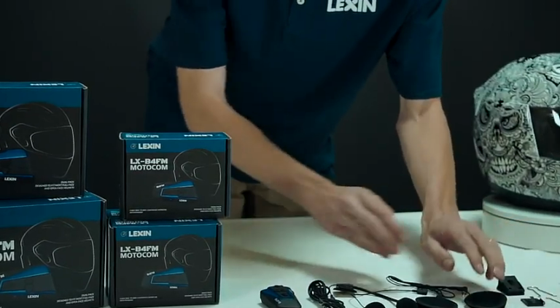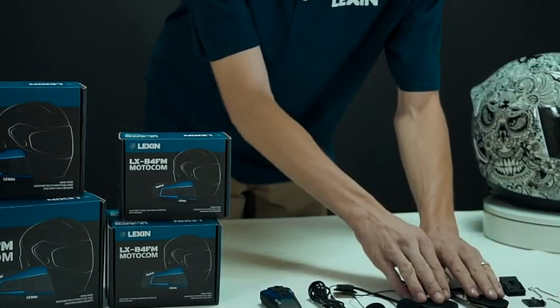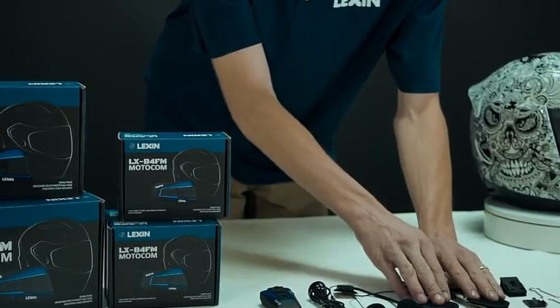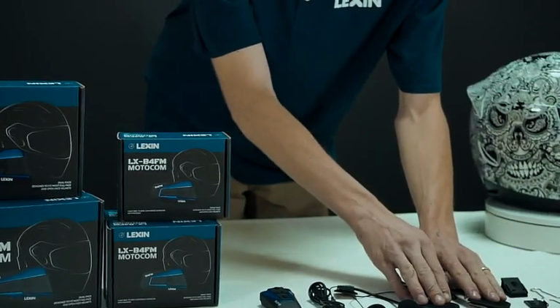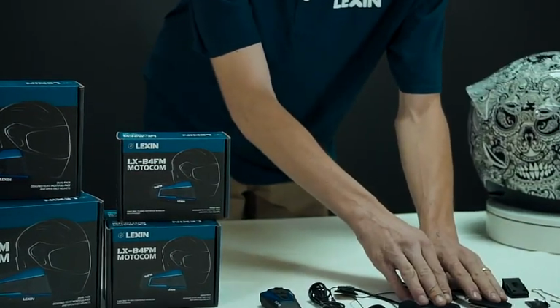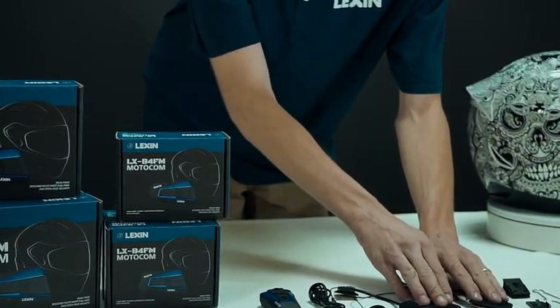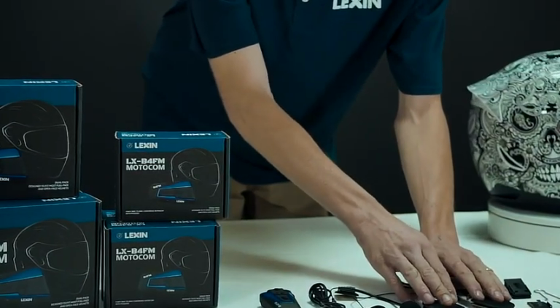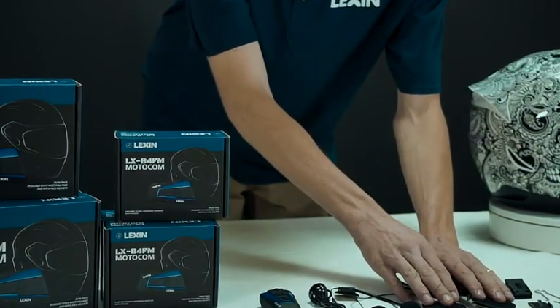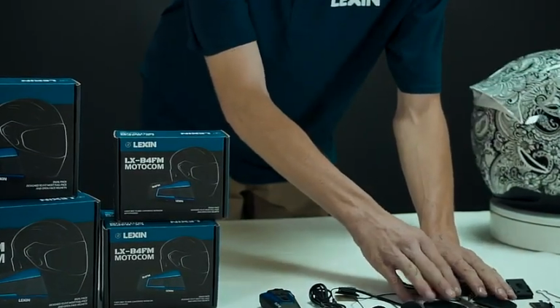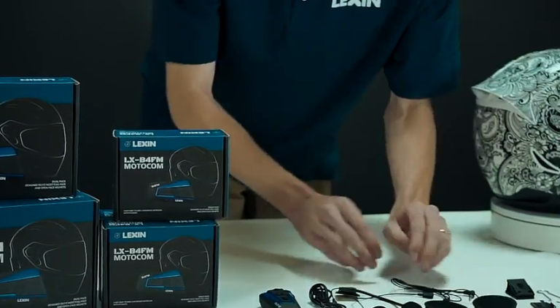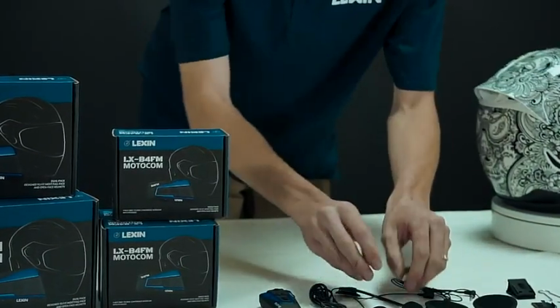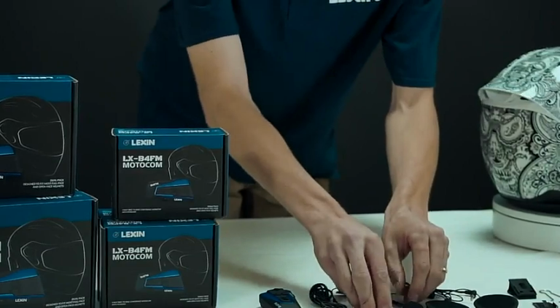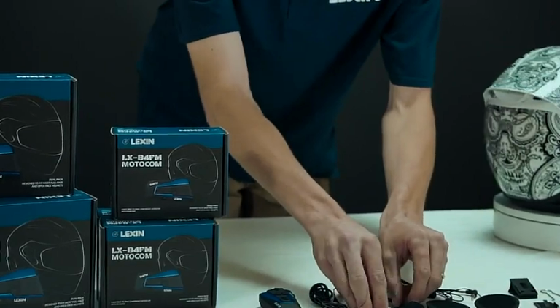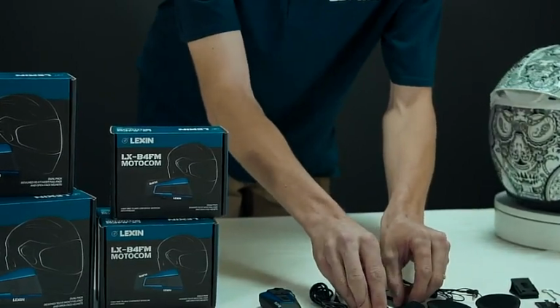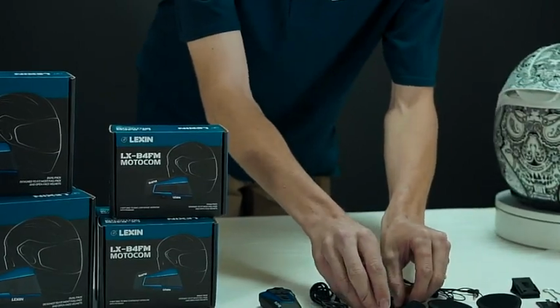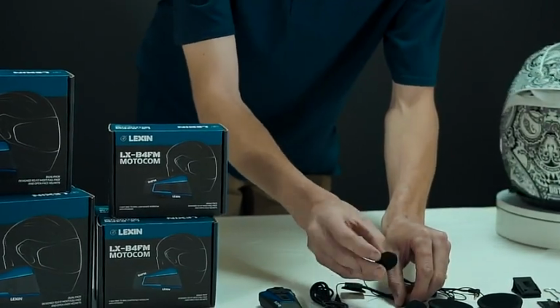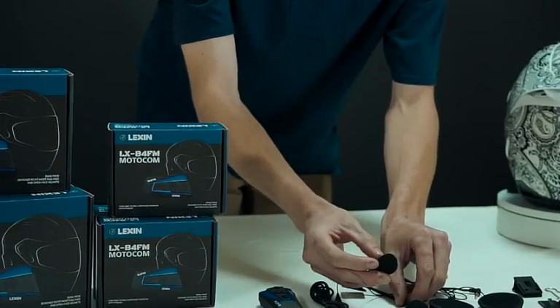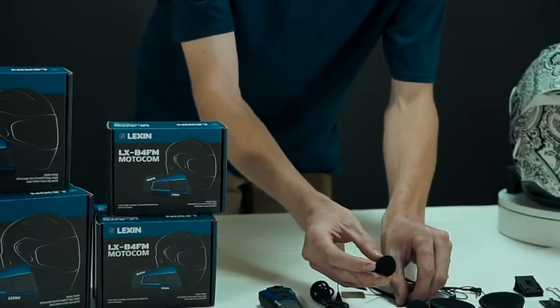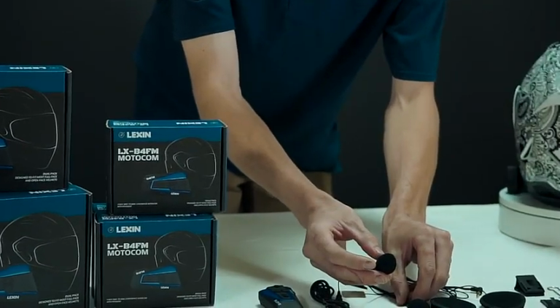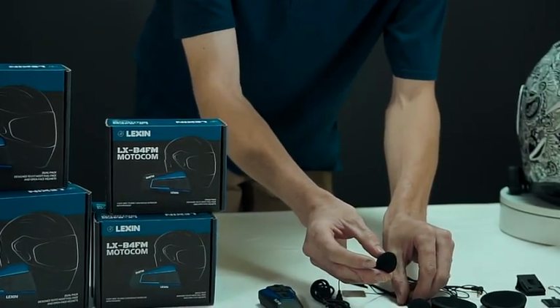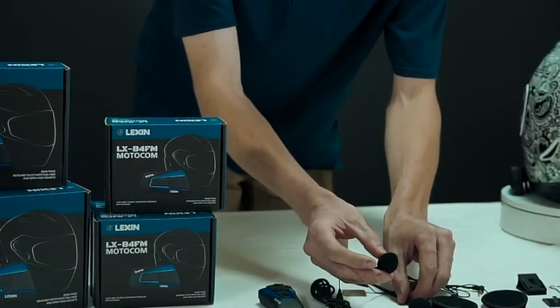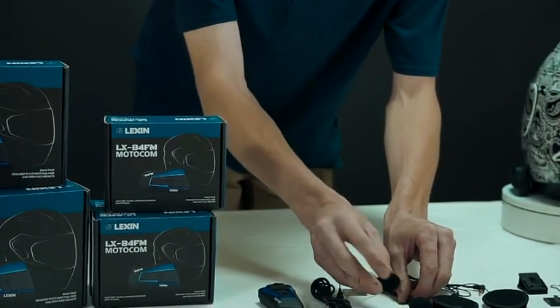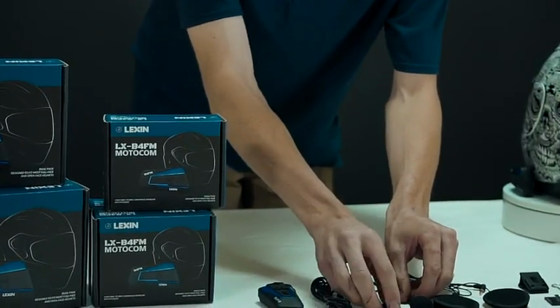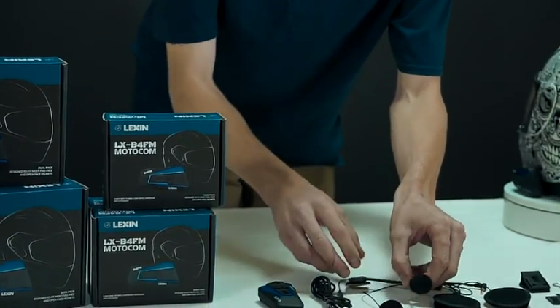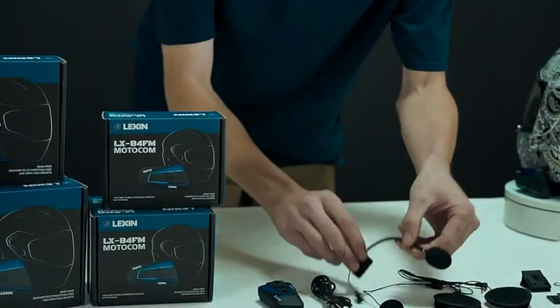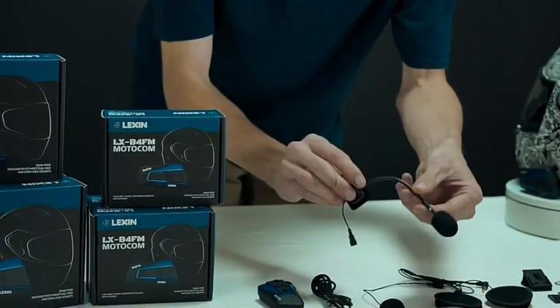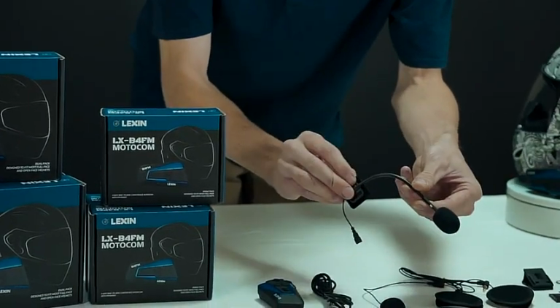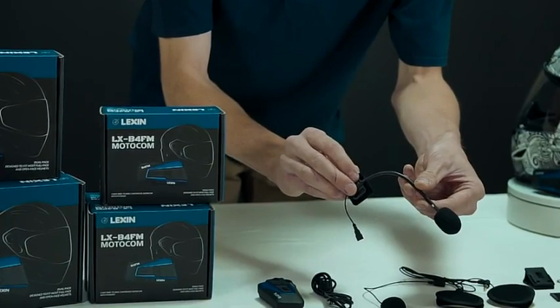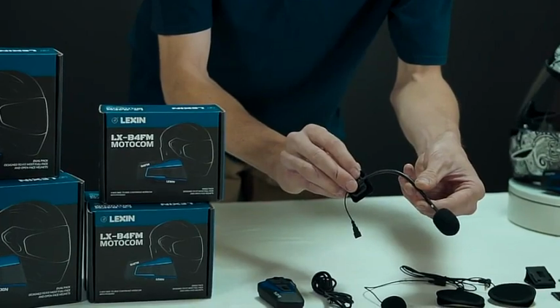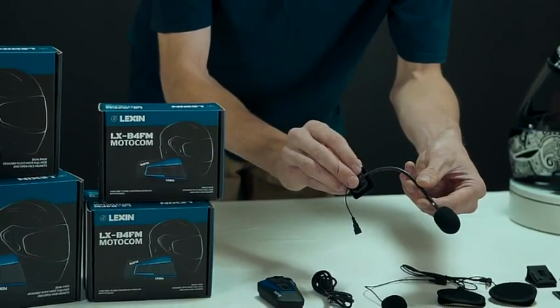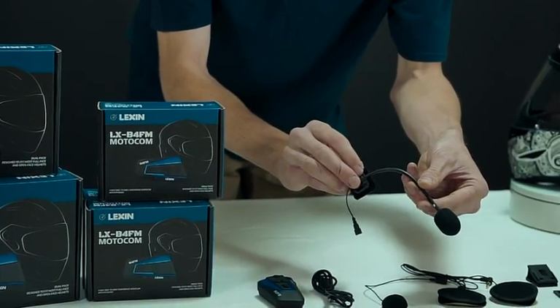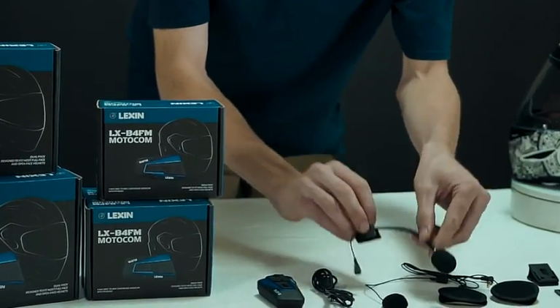It comes with two high-quality speakers for your left and right ear. It also comes with two separate microphones — a button microphone for a closed-face helmet and a boom microphone for an open-face helmet.